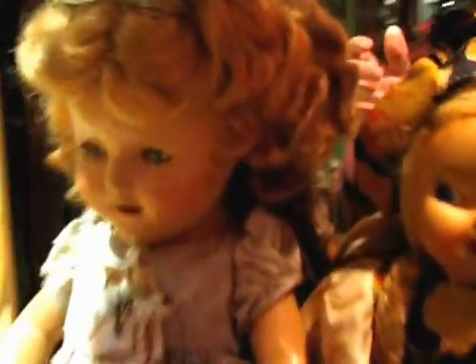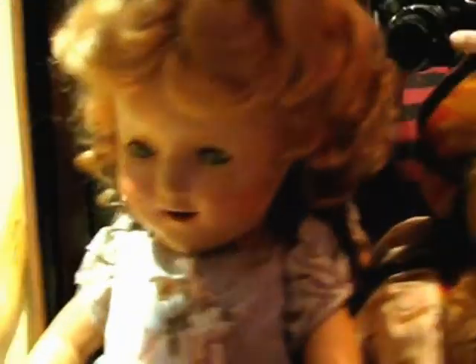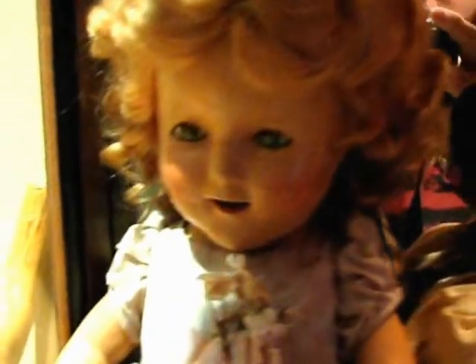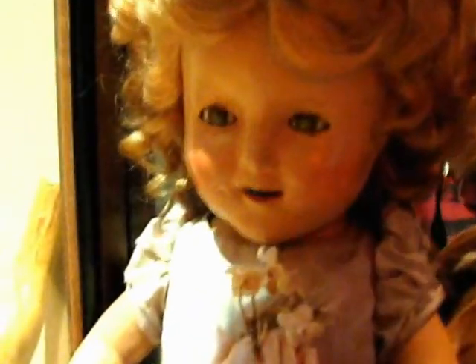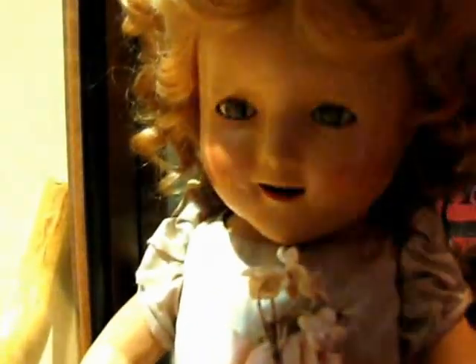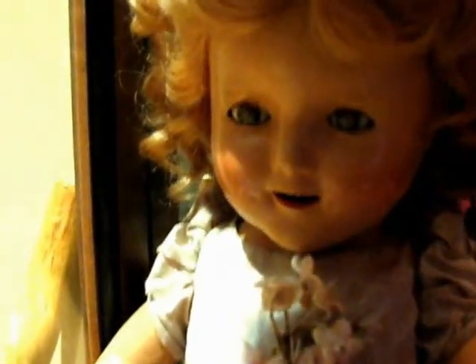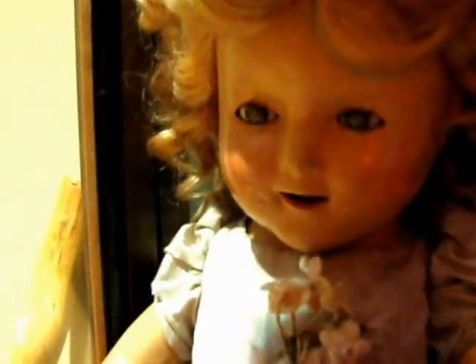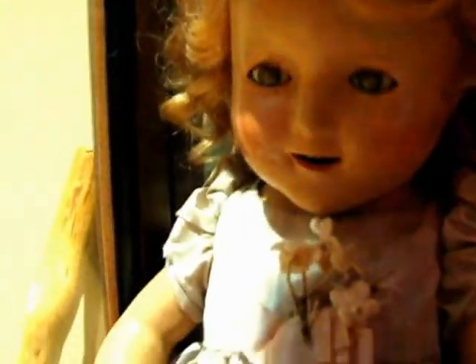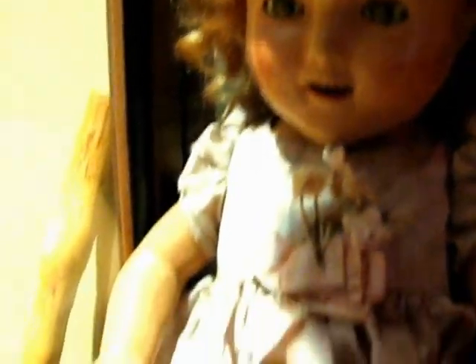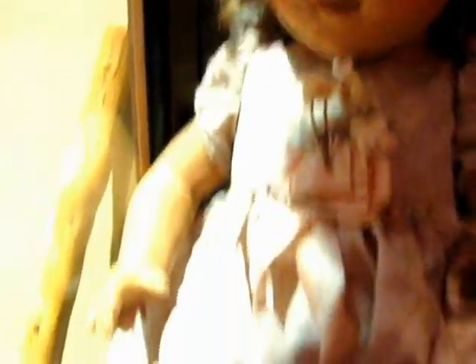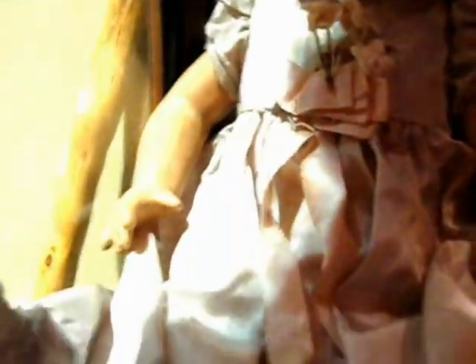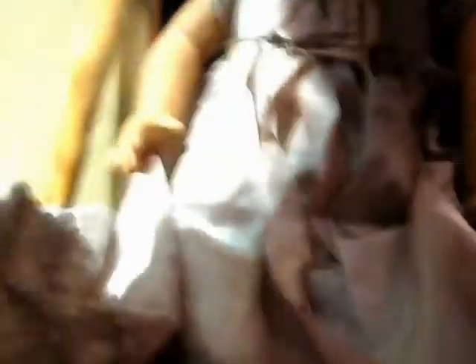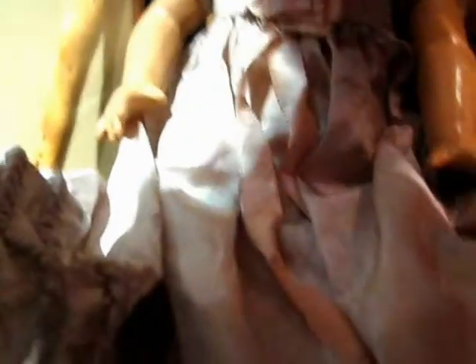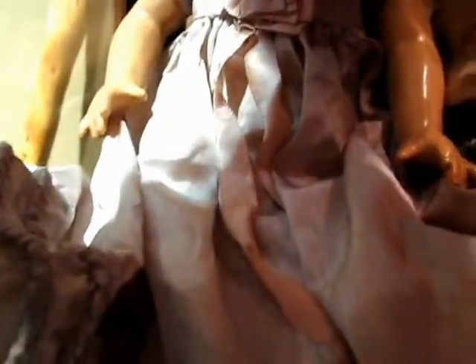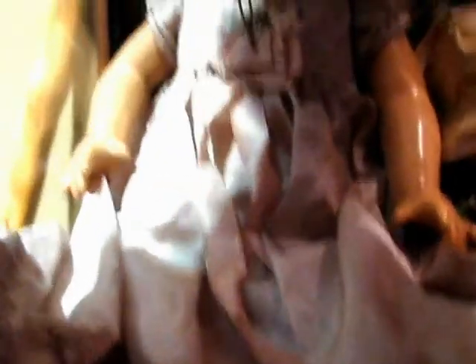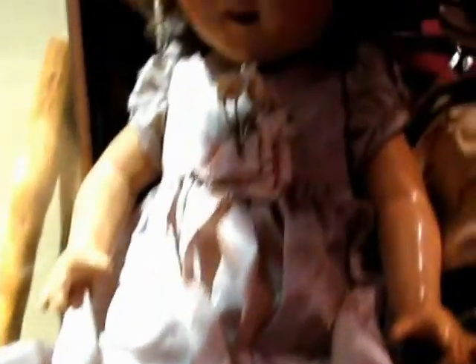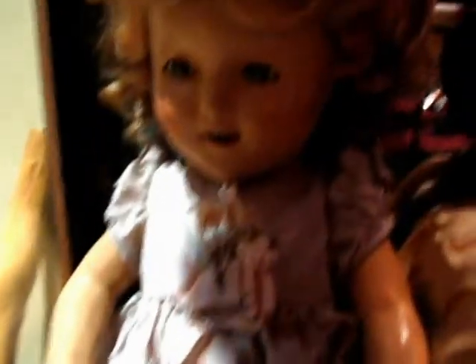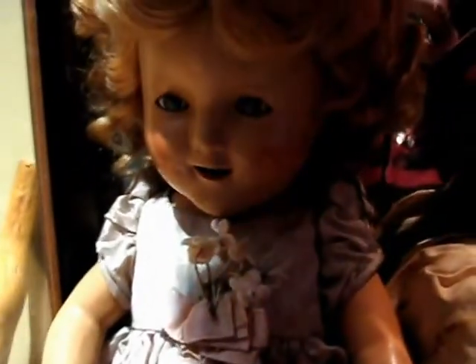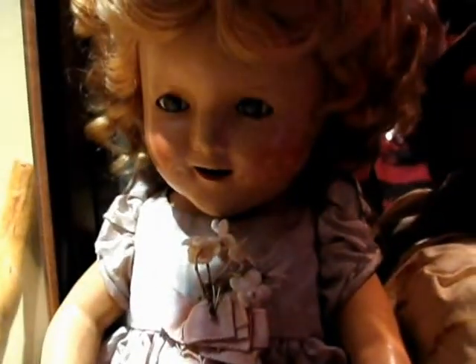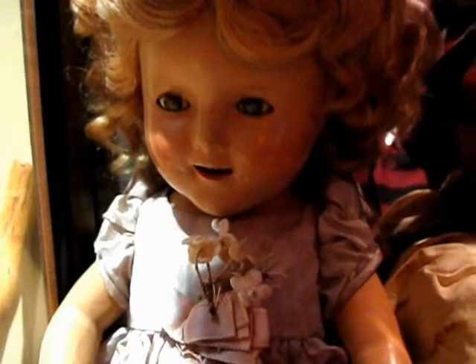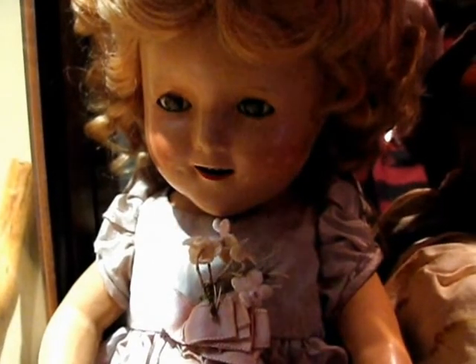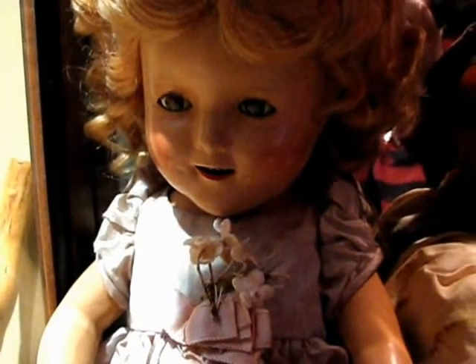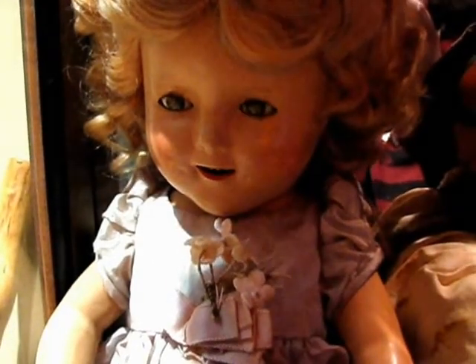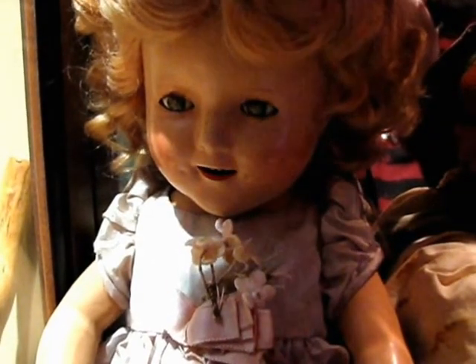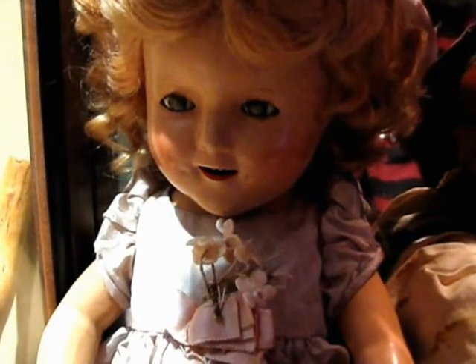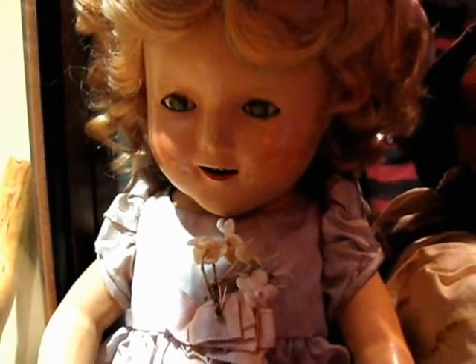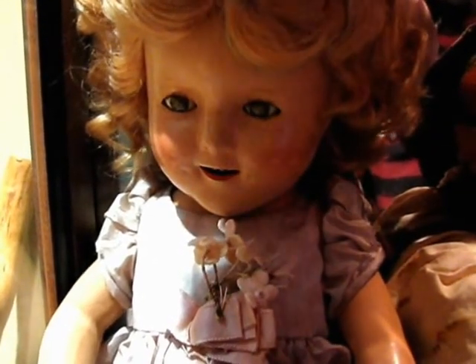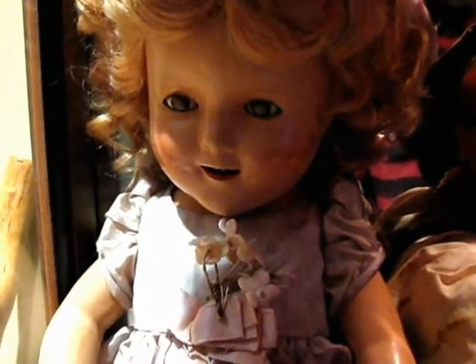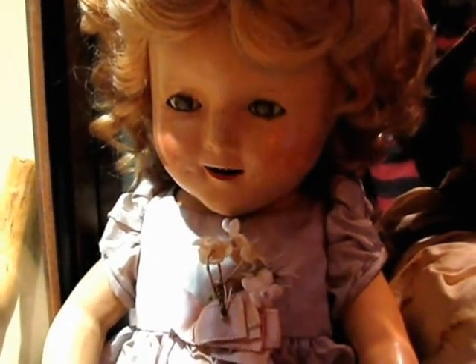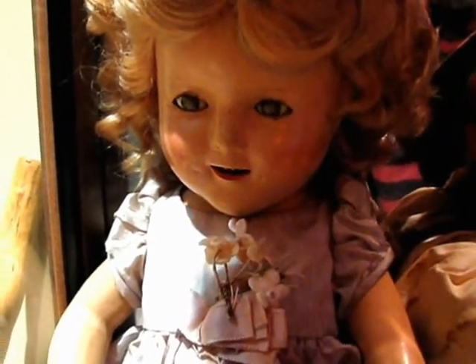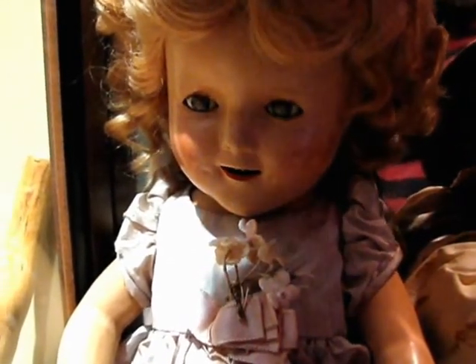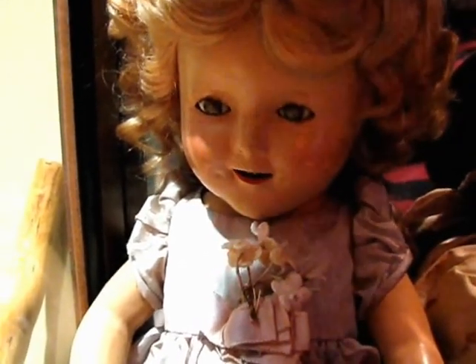Now this is a composition Shirley Temple. We bought her at an auction a year or two ago.